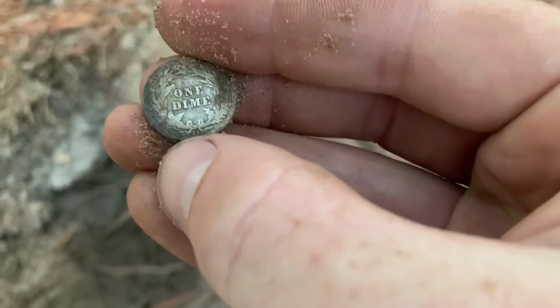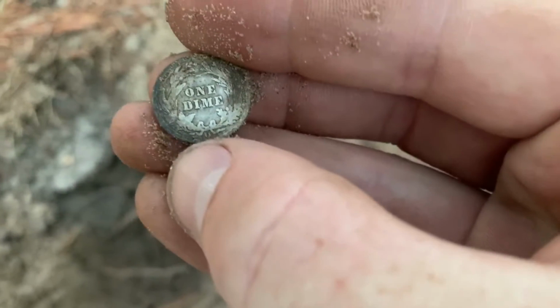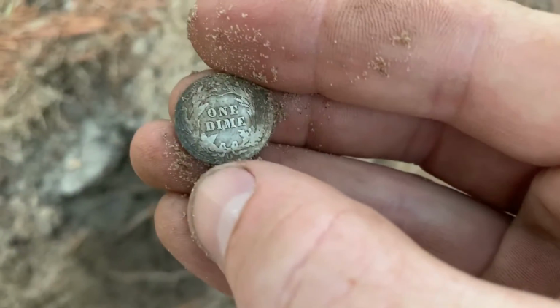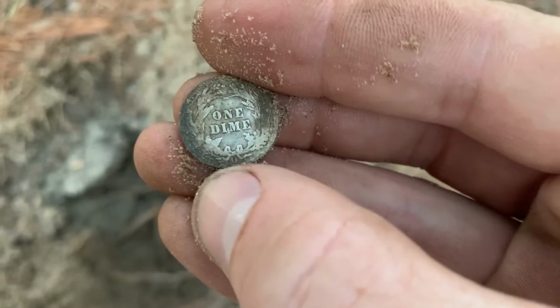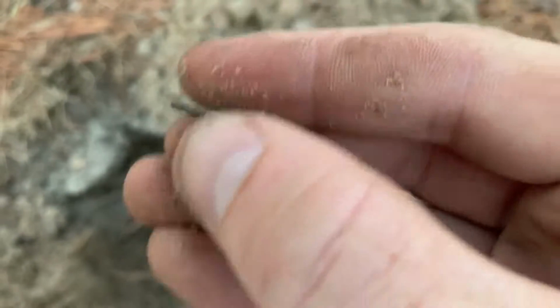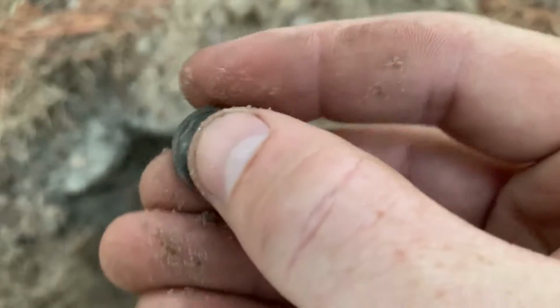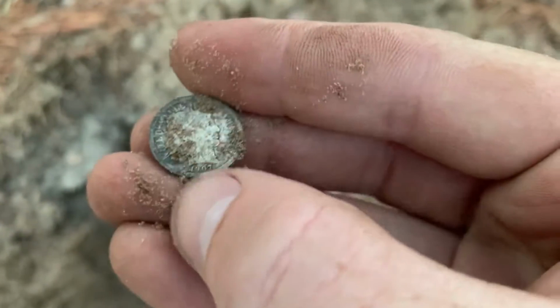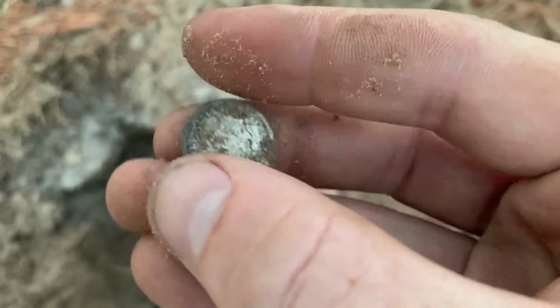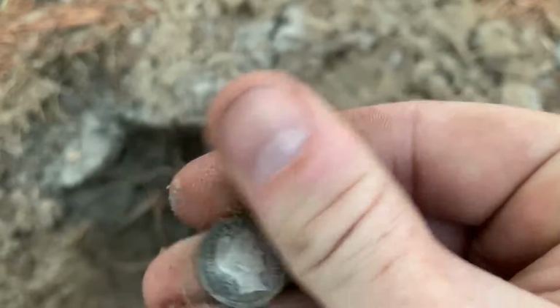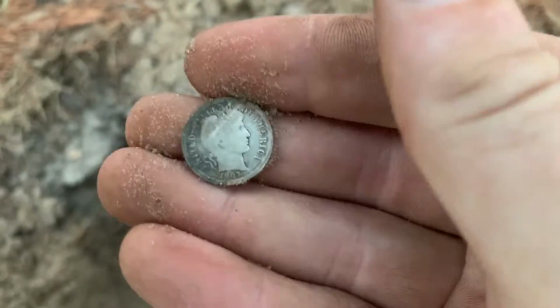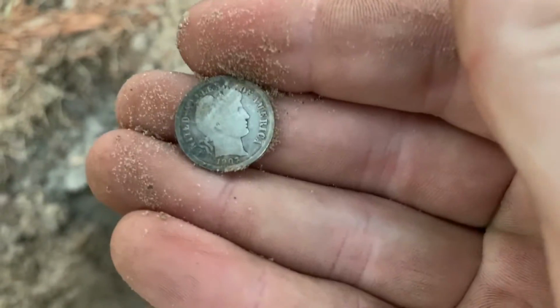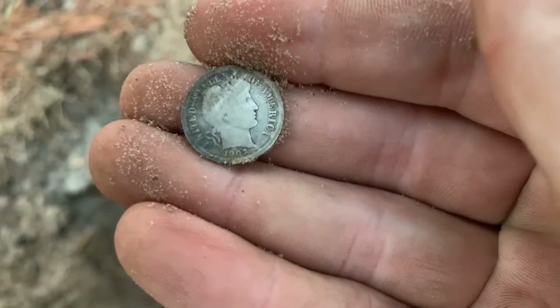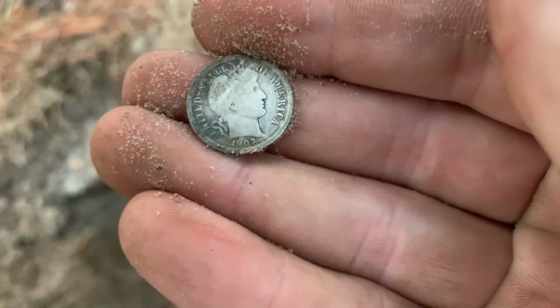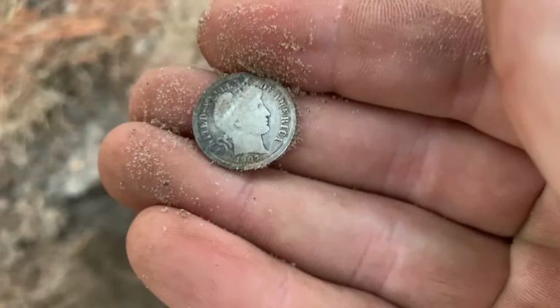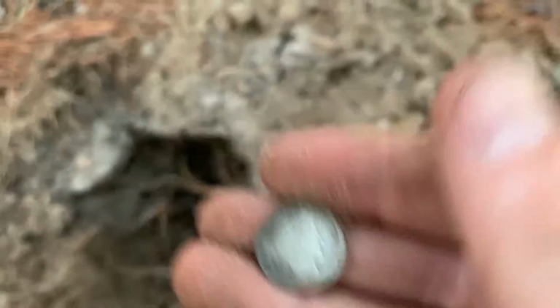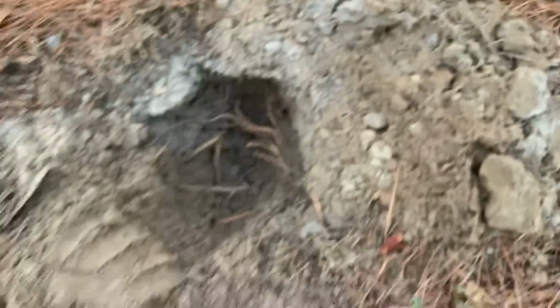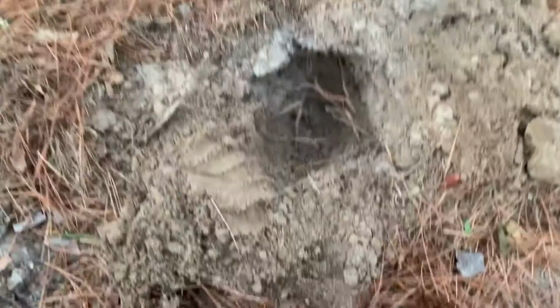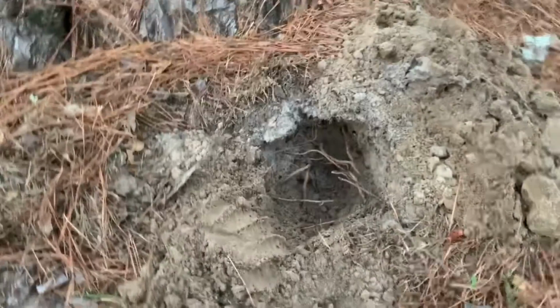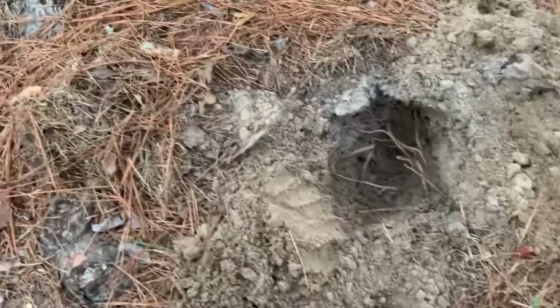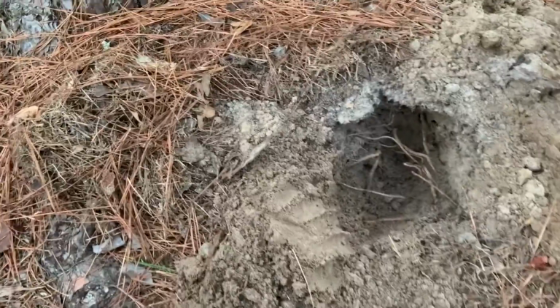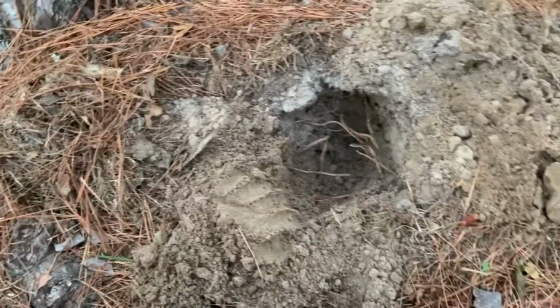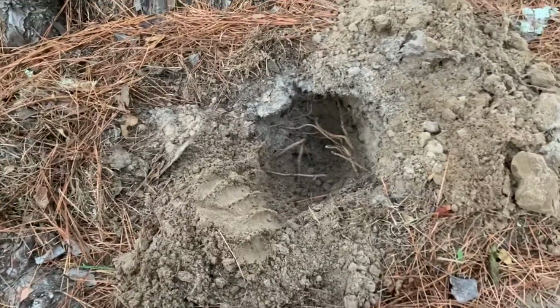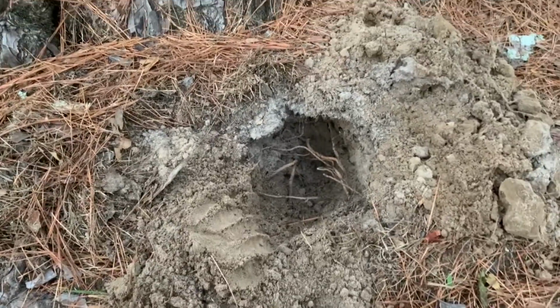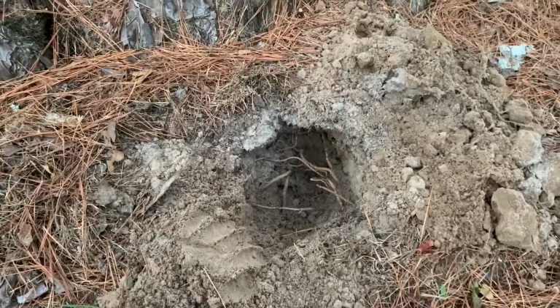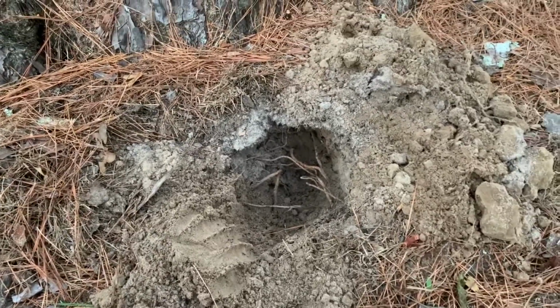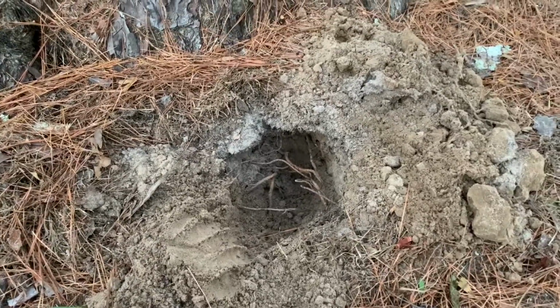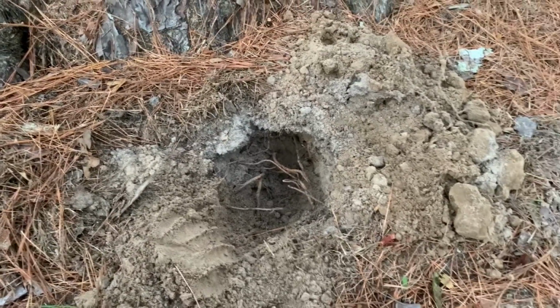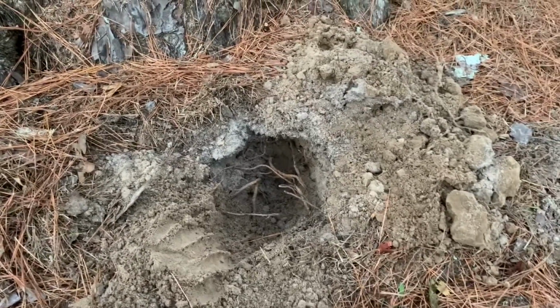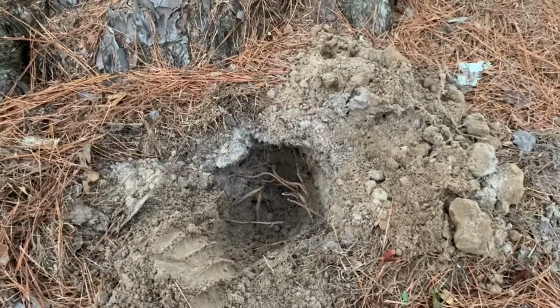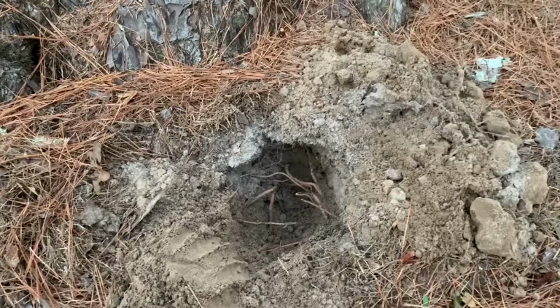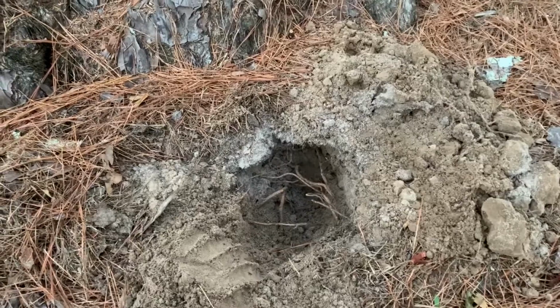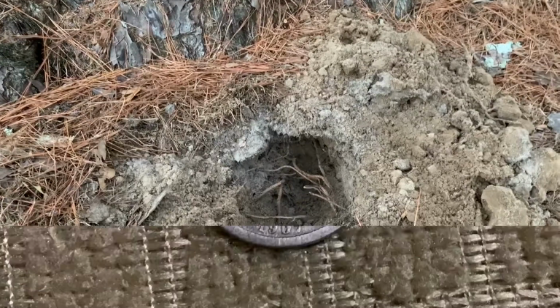You guys can see that — and it is a Barber, a 1907 Barber dime. So I want to thank you, Mr. Tim, for inviting us over. And you guys go check out the video that he's got of the actual live unveiling.